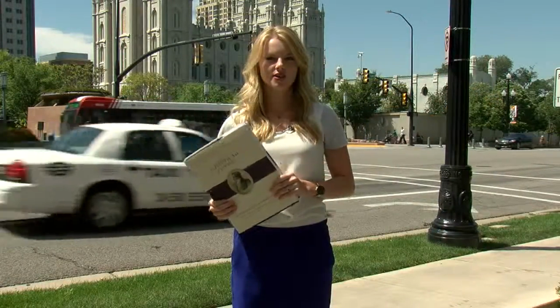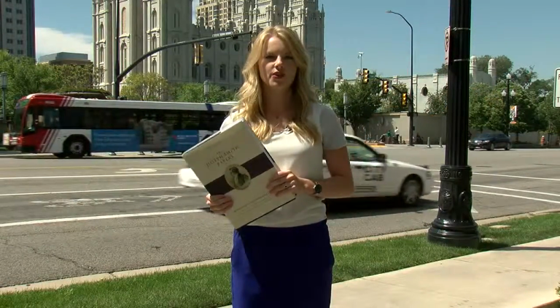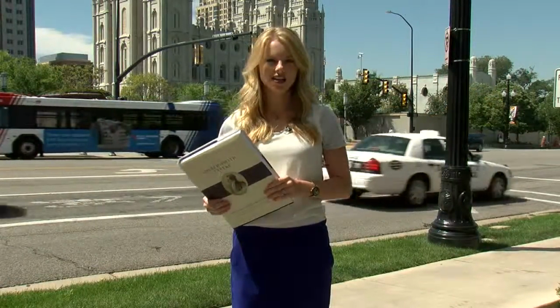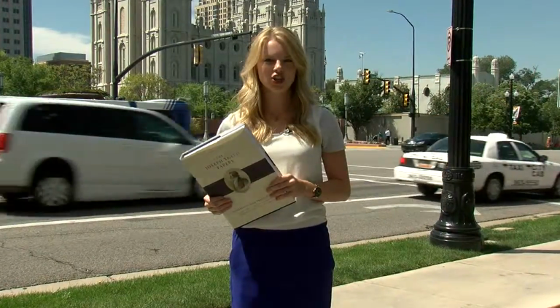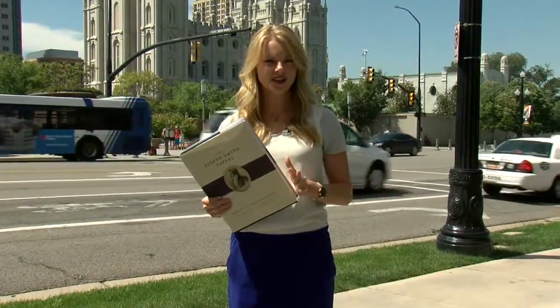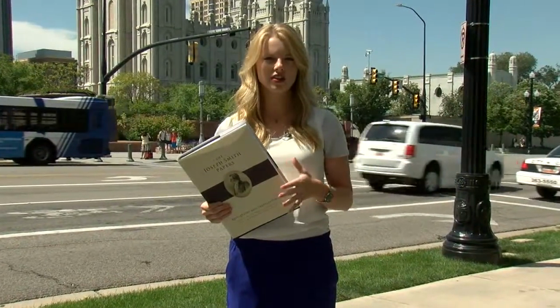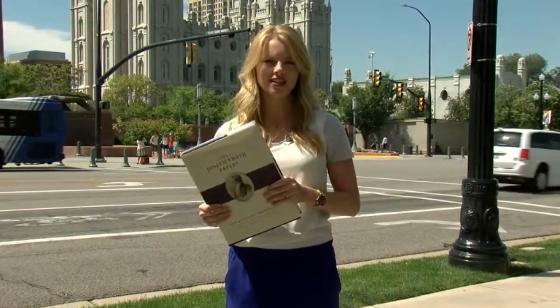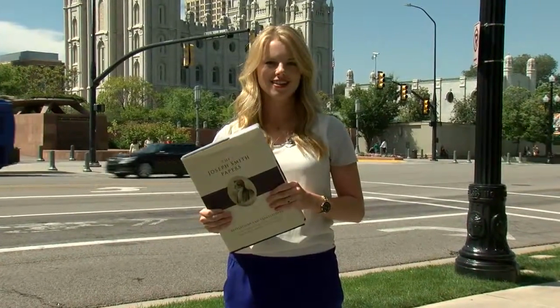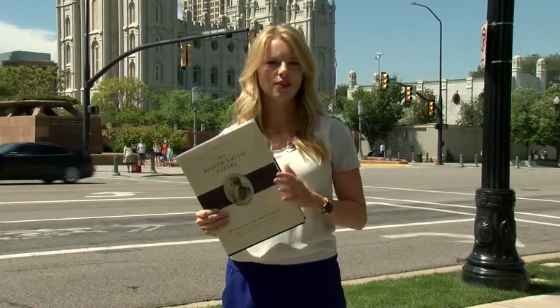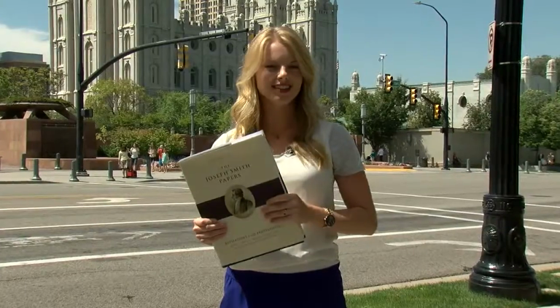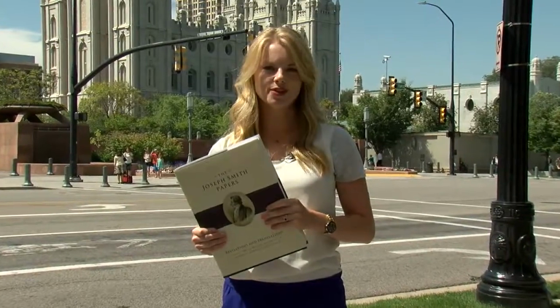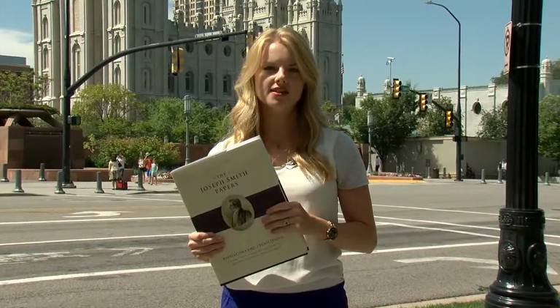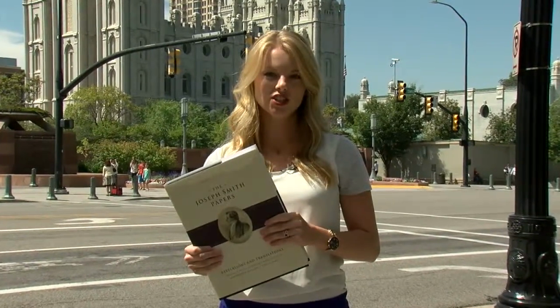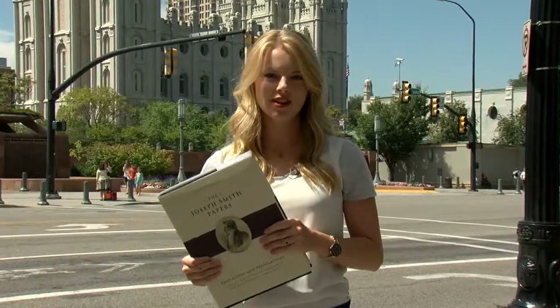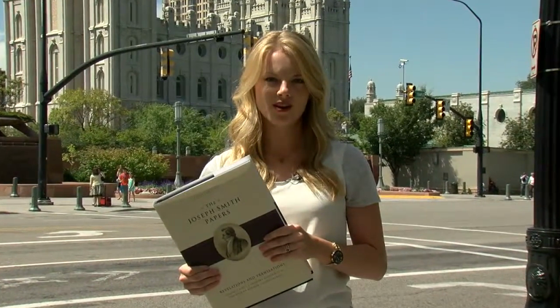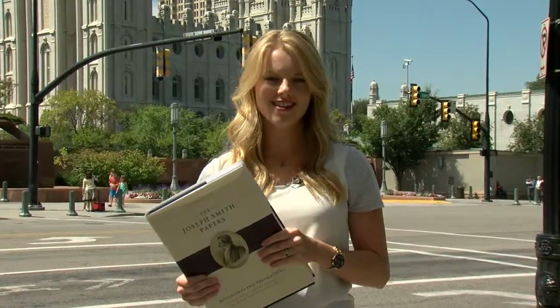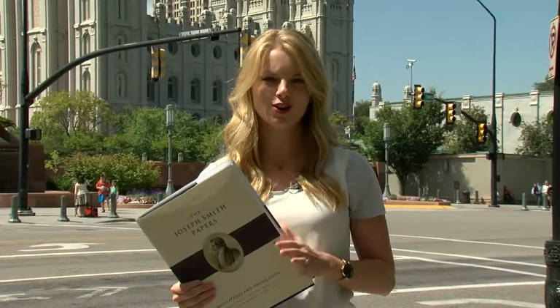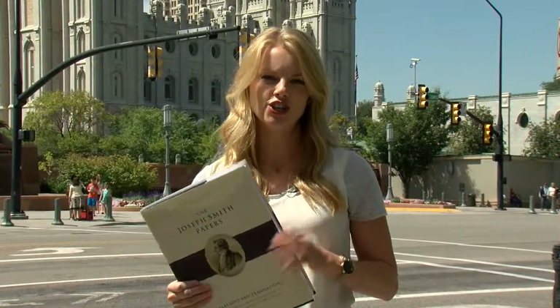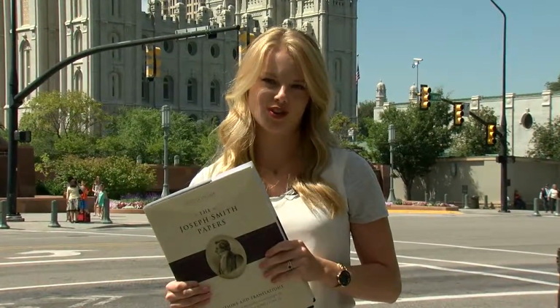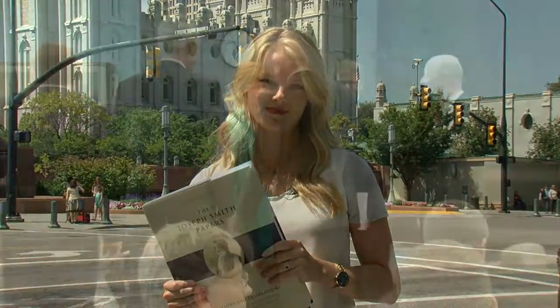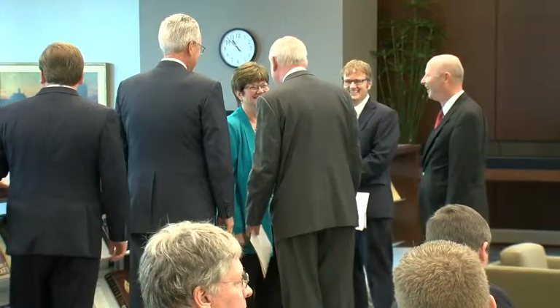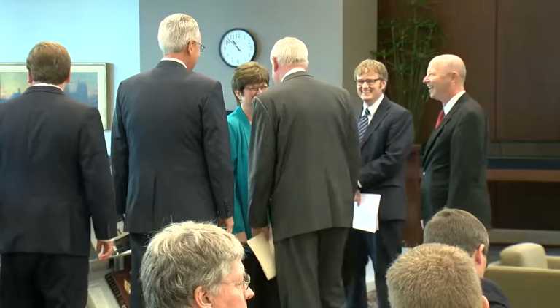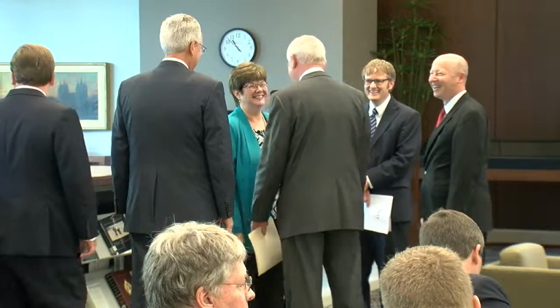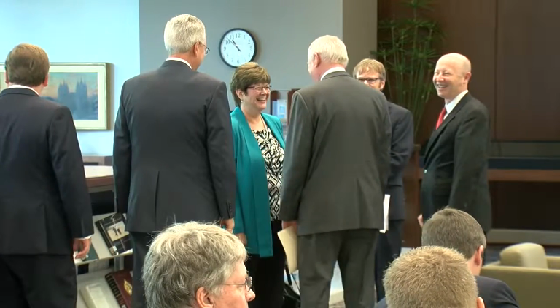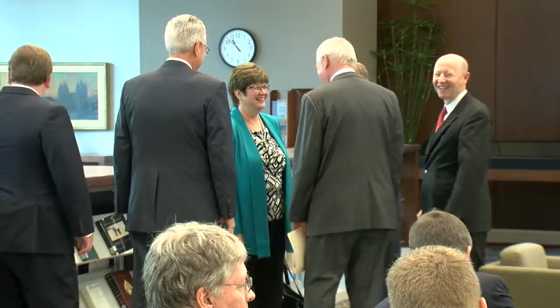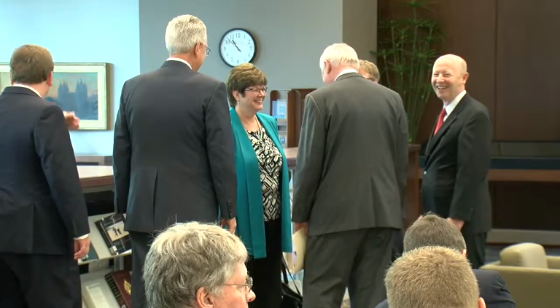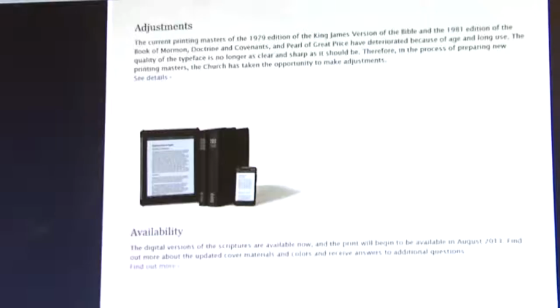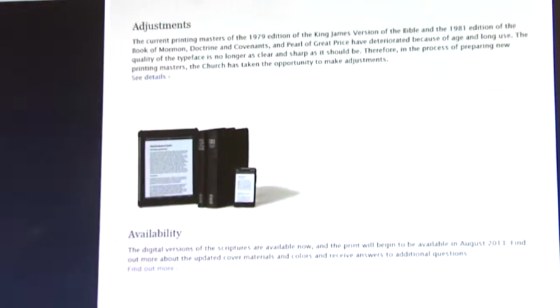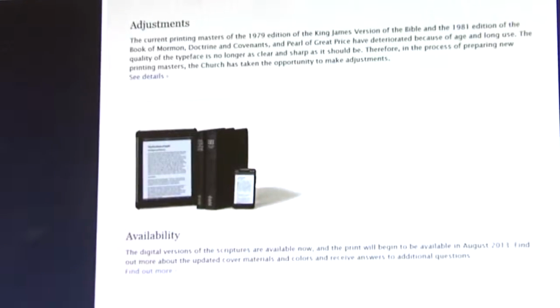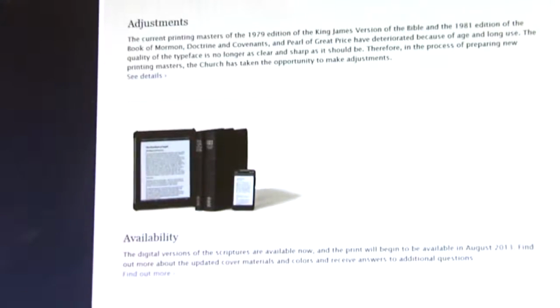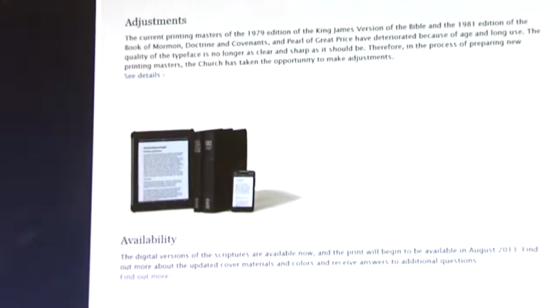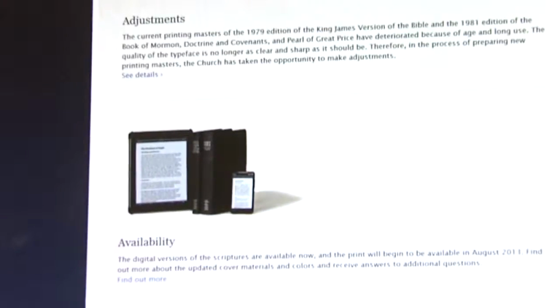Historians from both the LDS Church and the Community of Christ say that what's in these books will add some much-needed transparency to early church history — transparency that church leaders say is growing more and more important in the digital age.